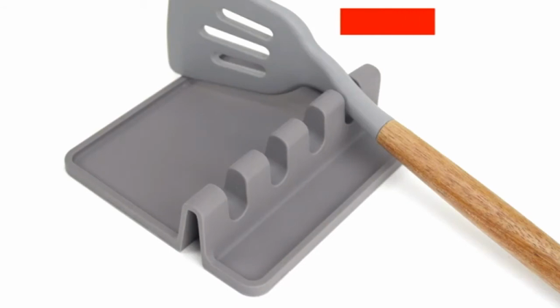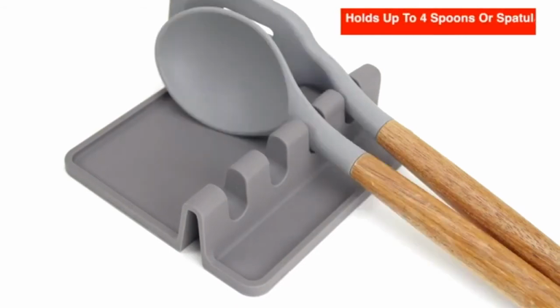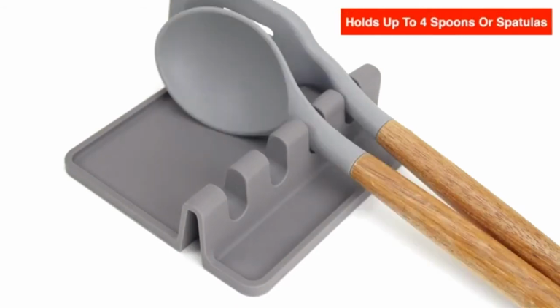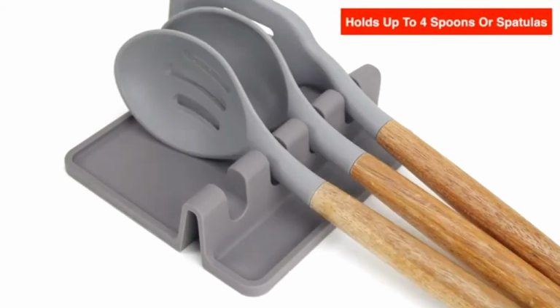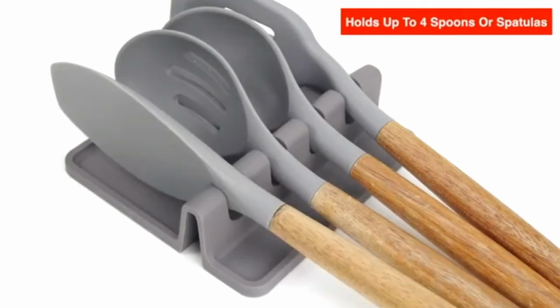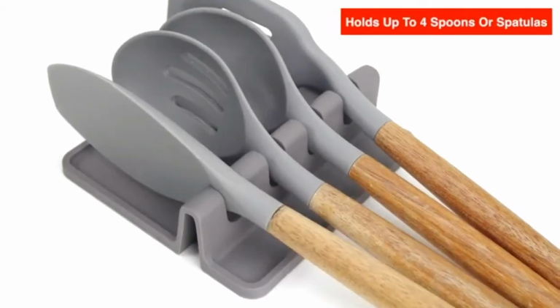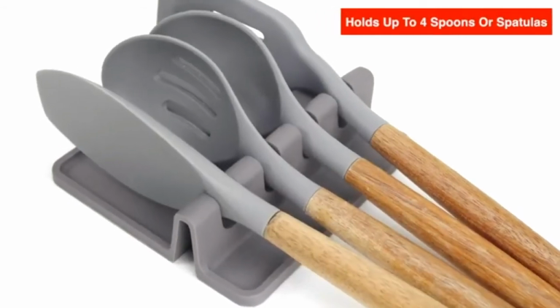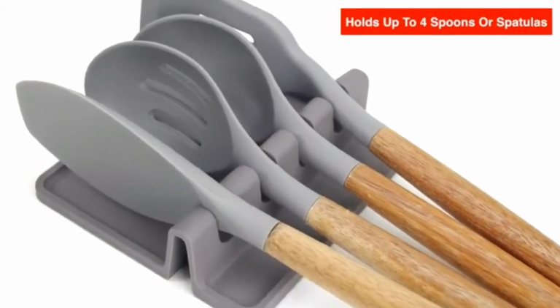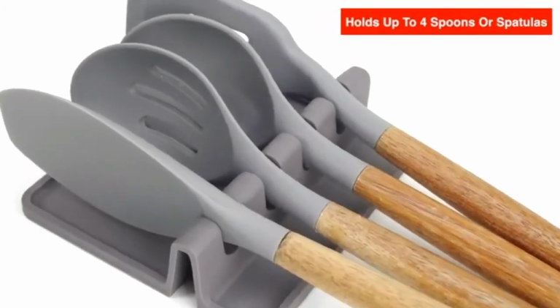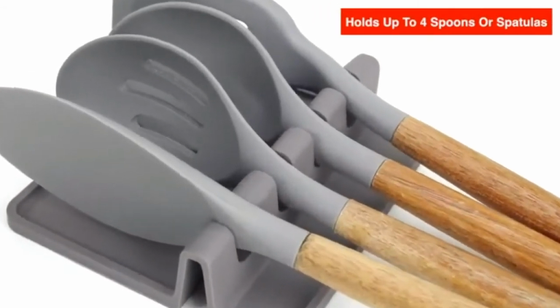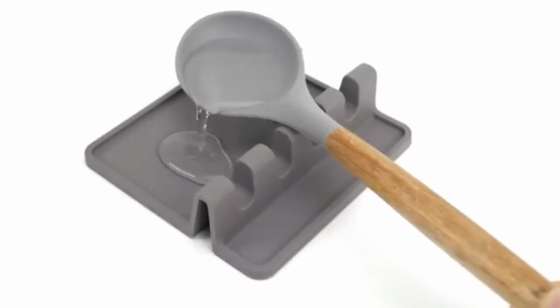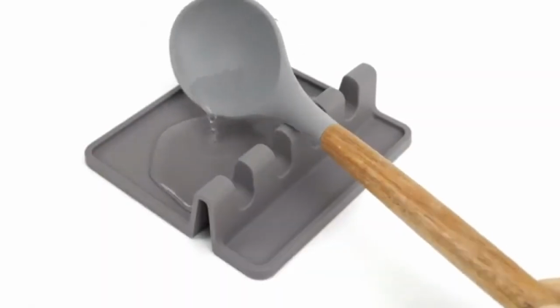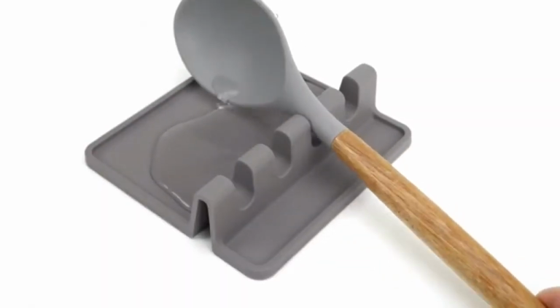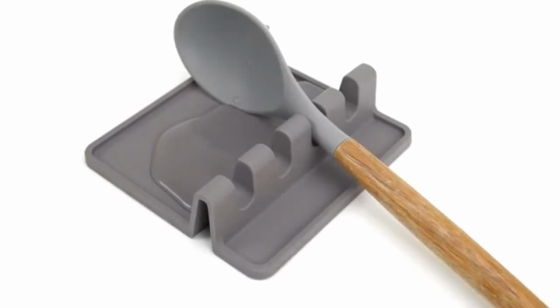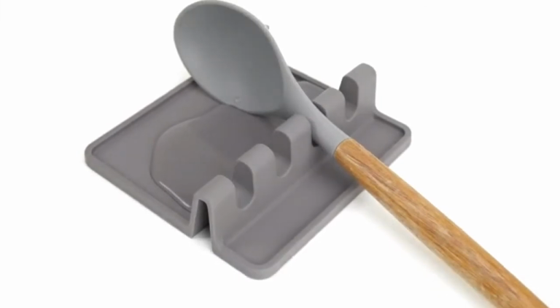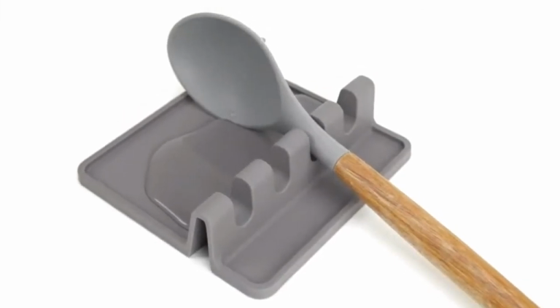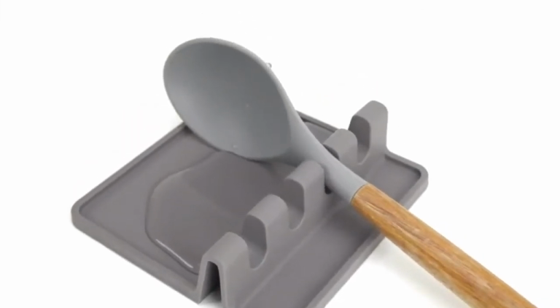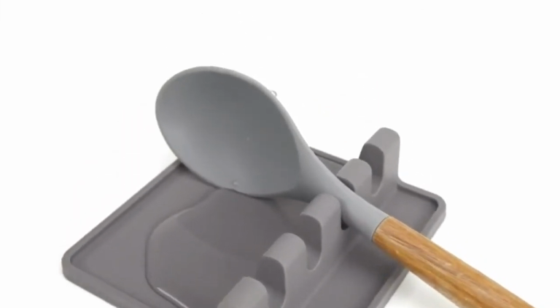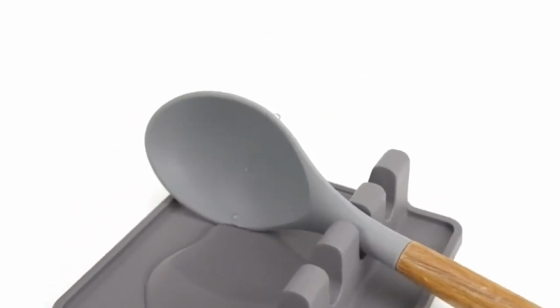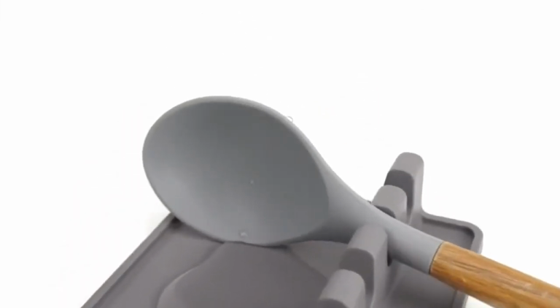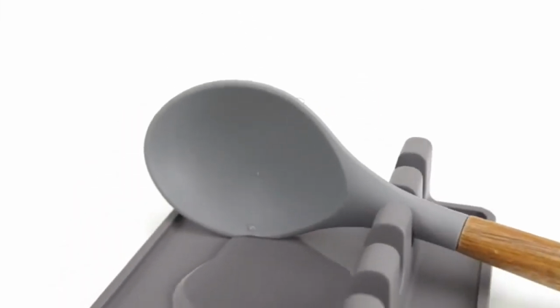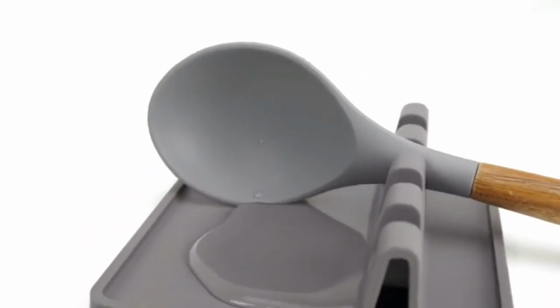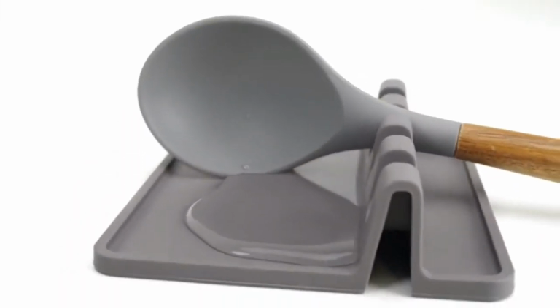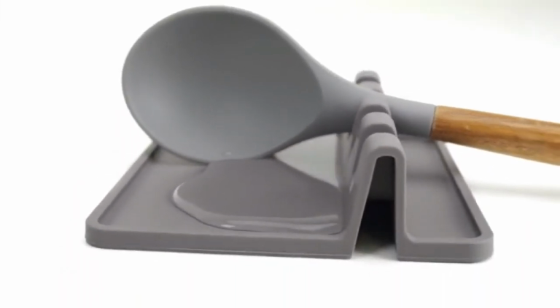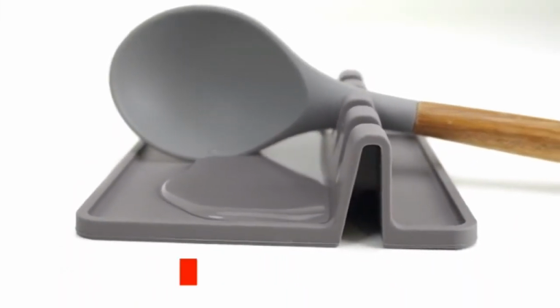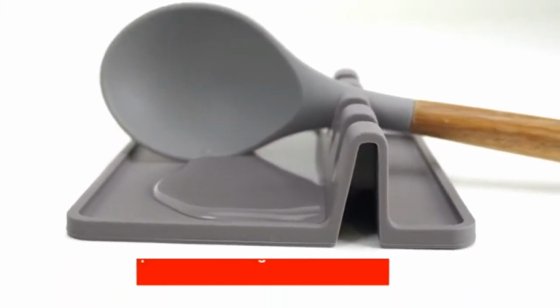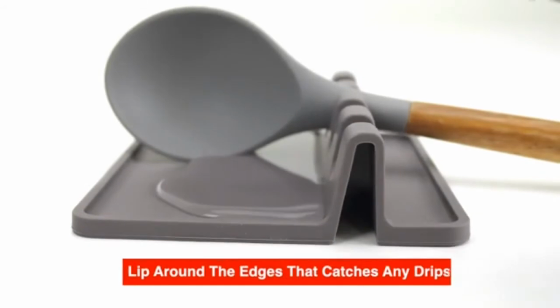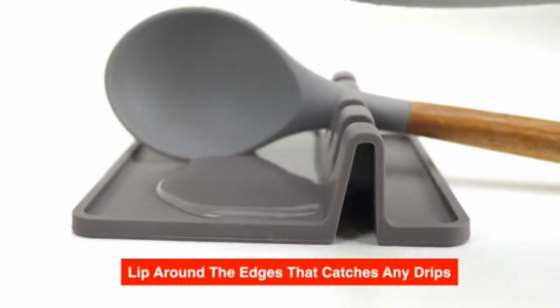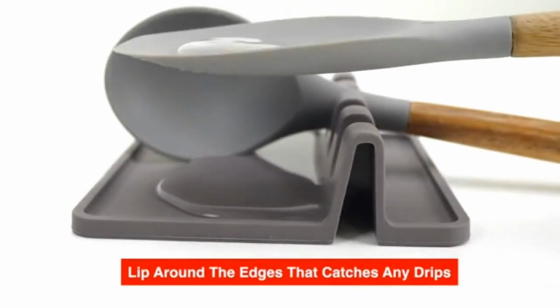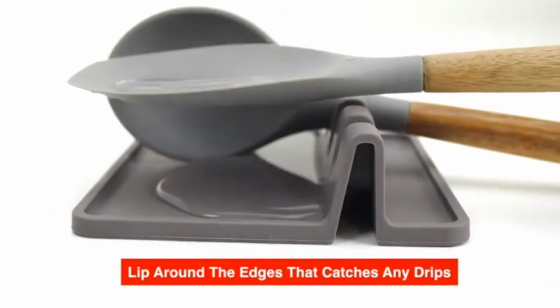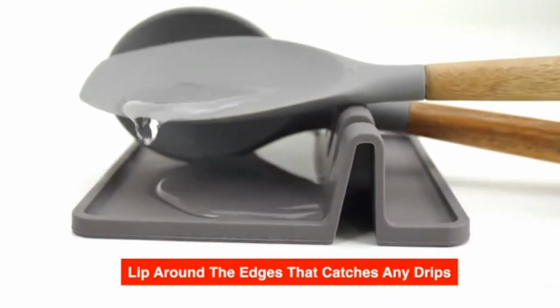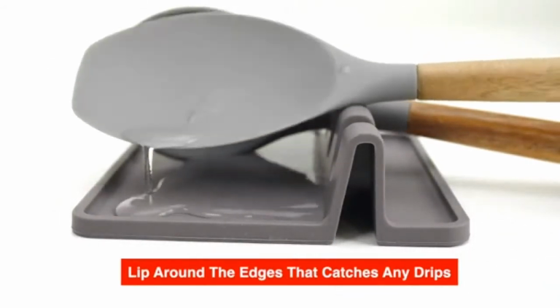Holds up to four spoons or spatulas, and the wide square base is designed to catch any drips. It also has a lip around the edges of the base to contain any larger messes or drops.